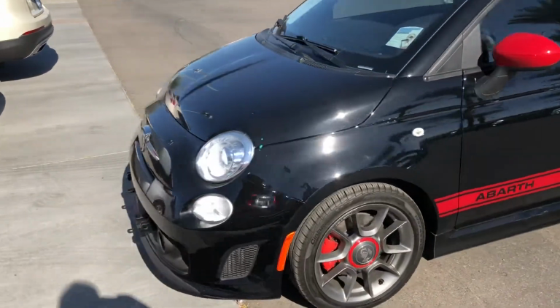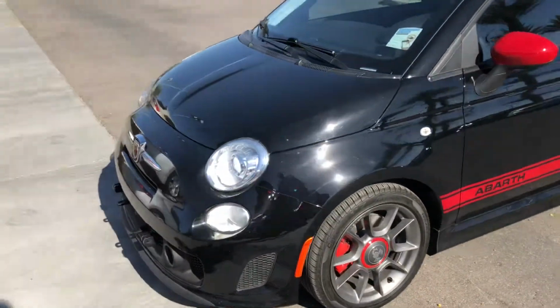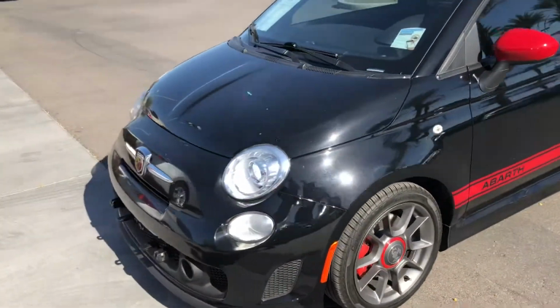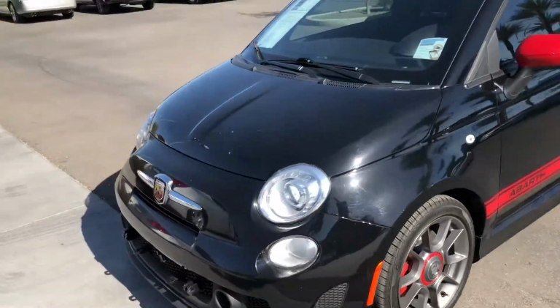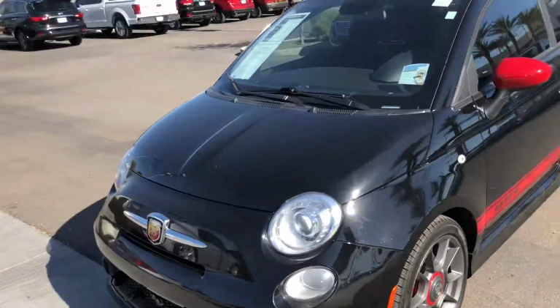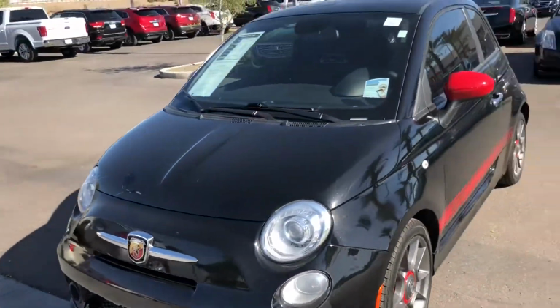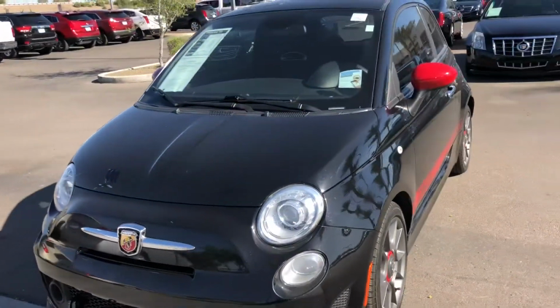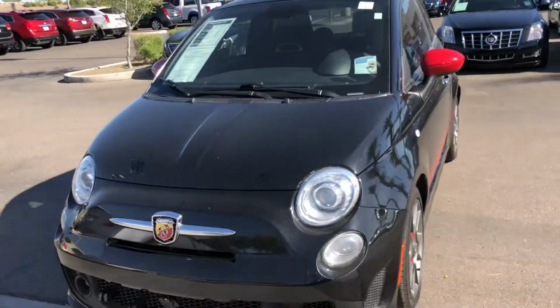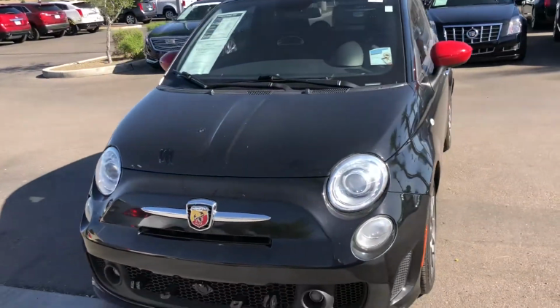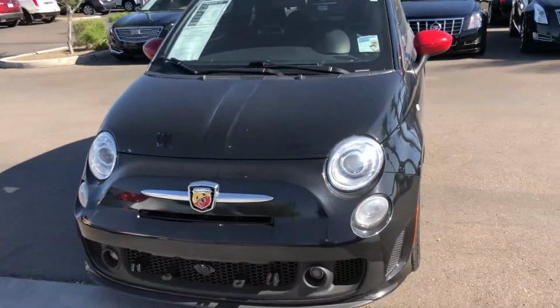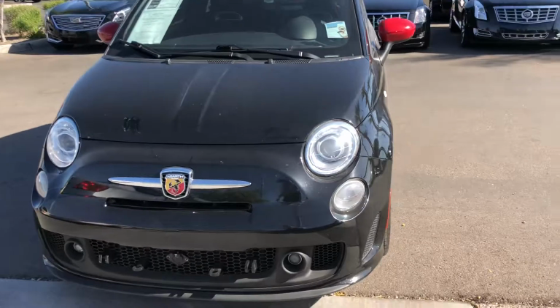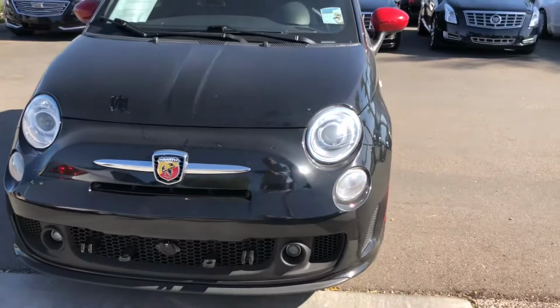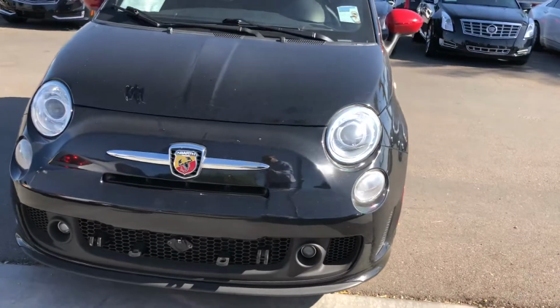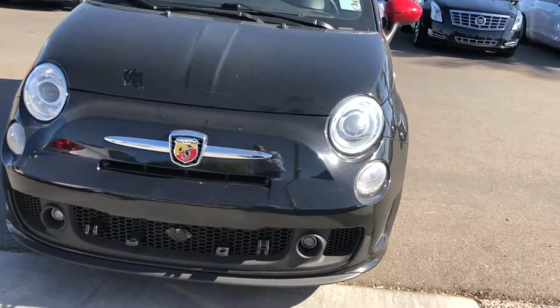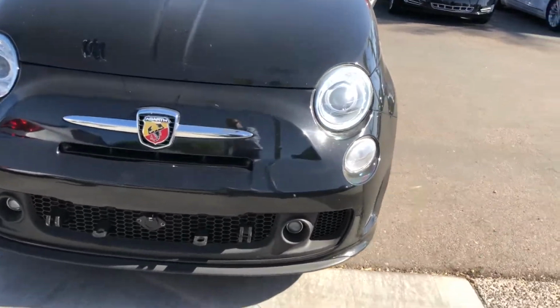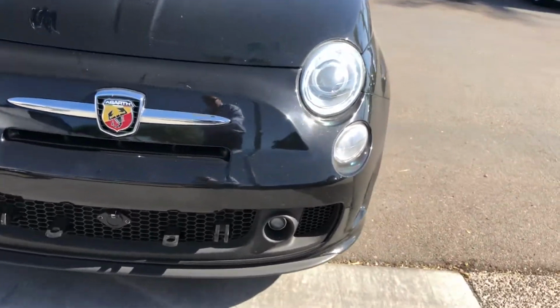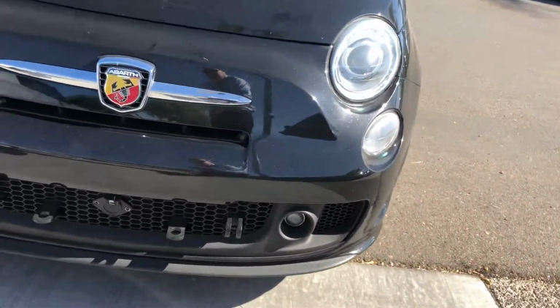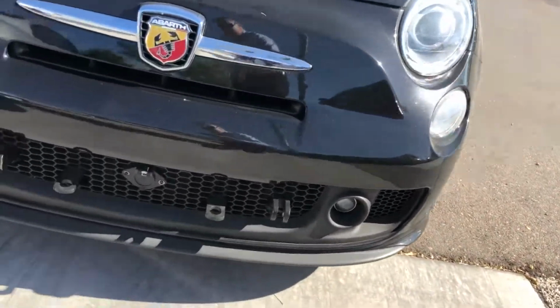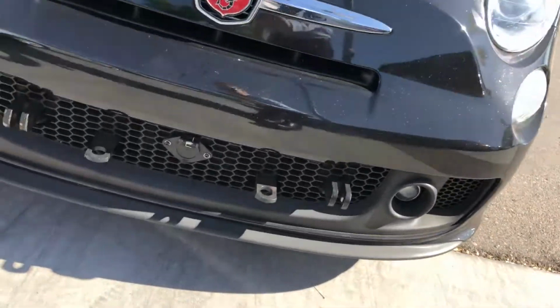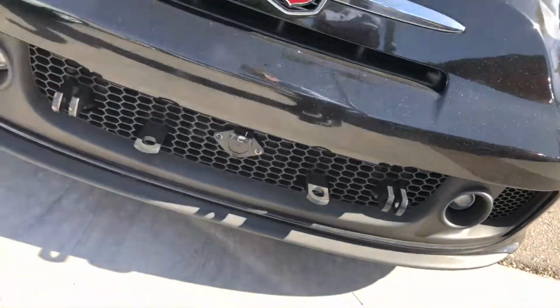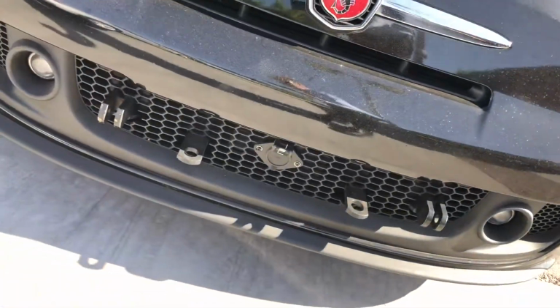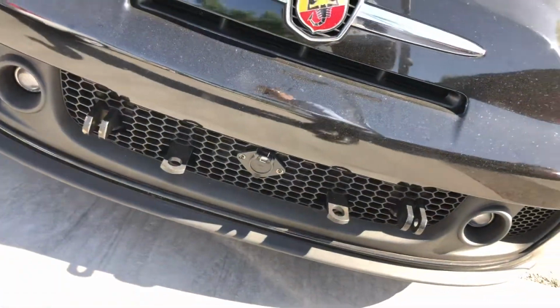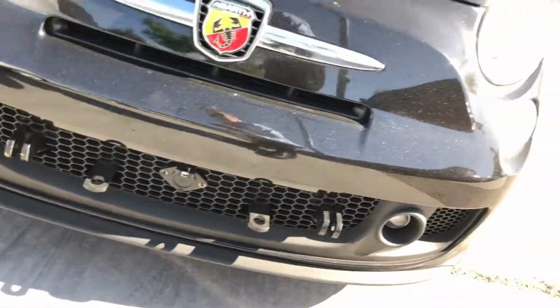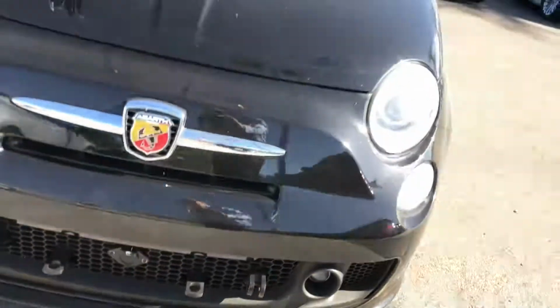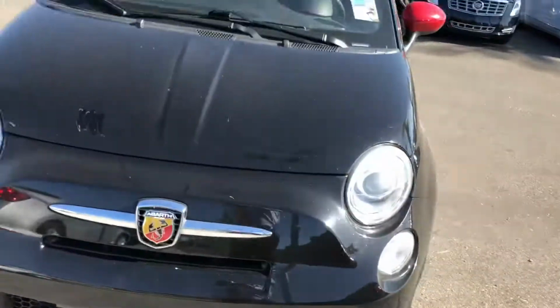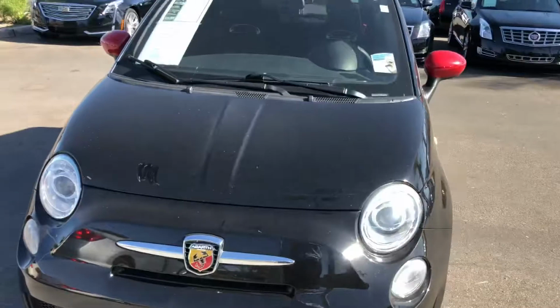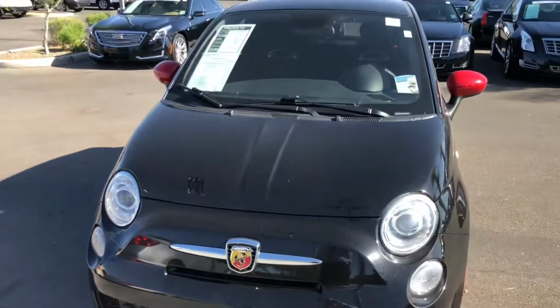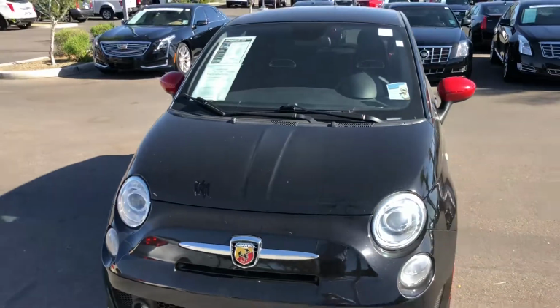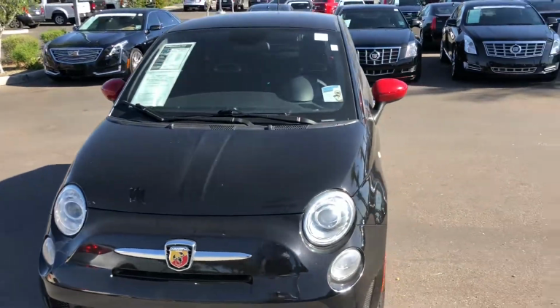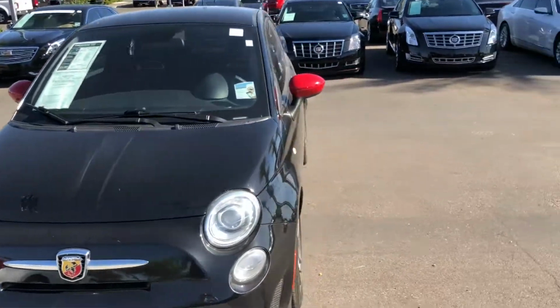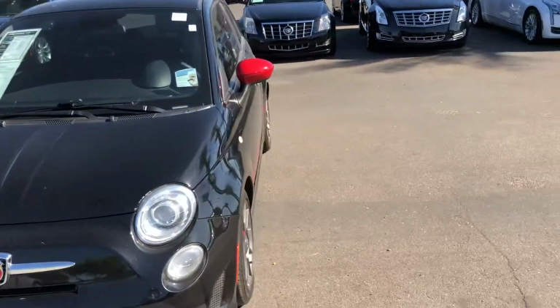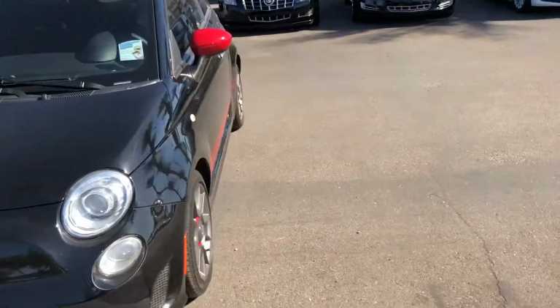We're very particular as far as what we put on our pre-owned lot. So it's already set up for flat towing, if that's what you're looking for — that's already set up for you.